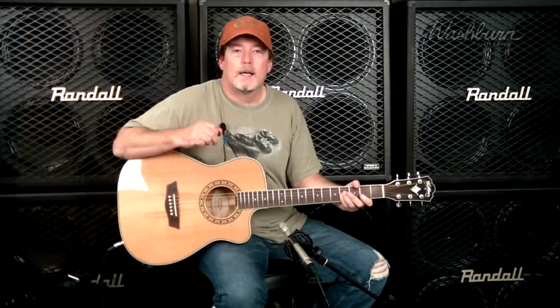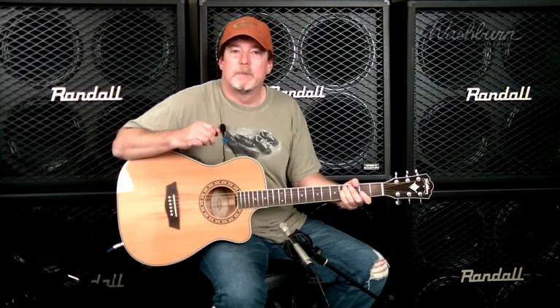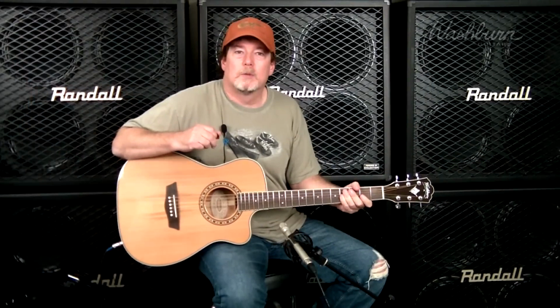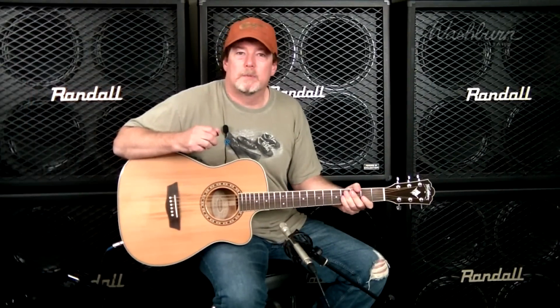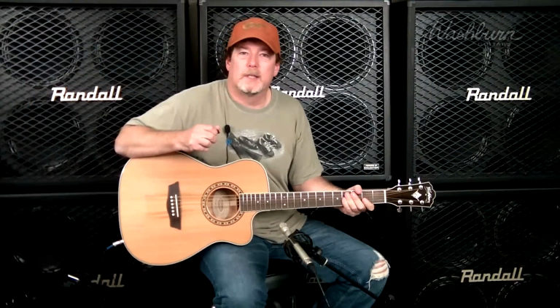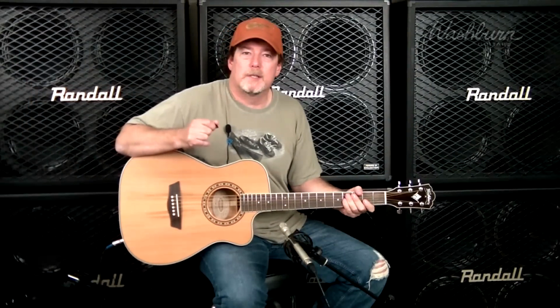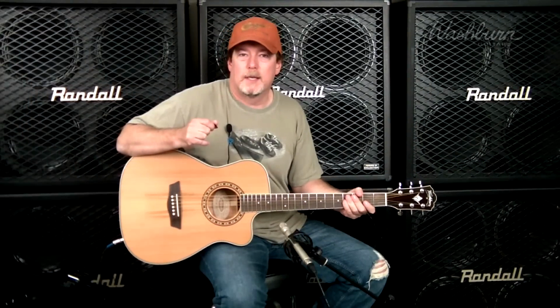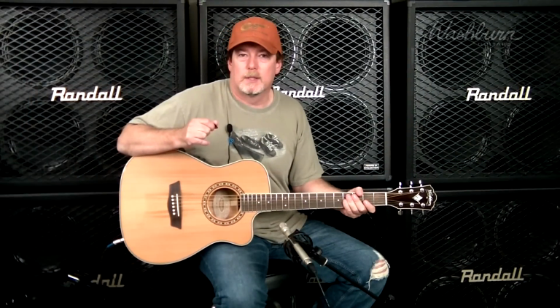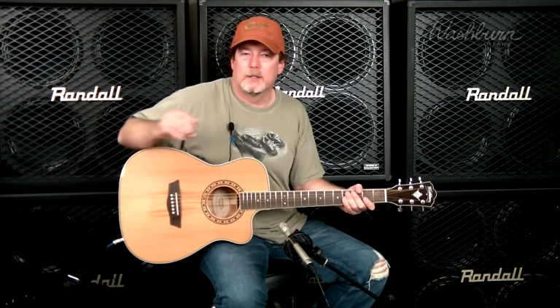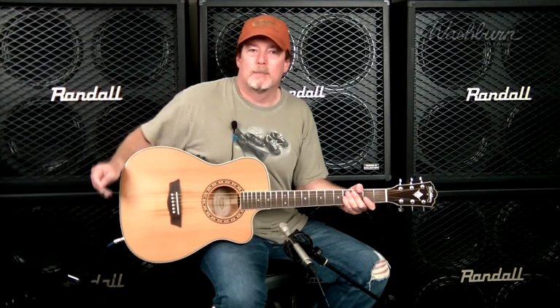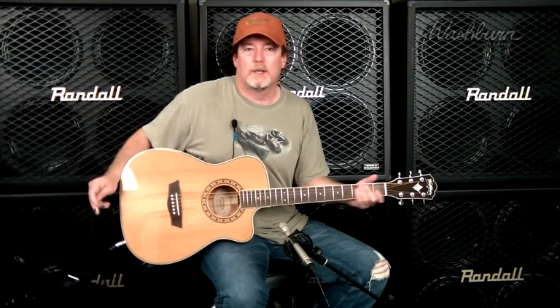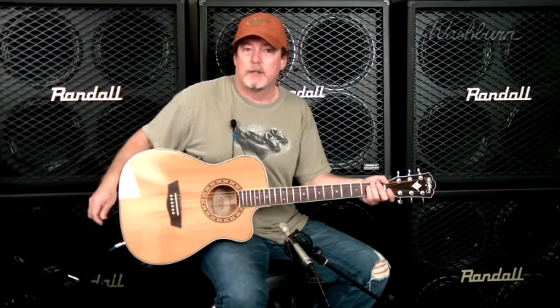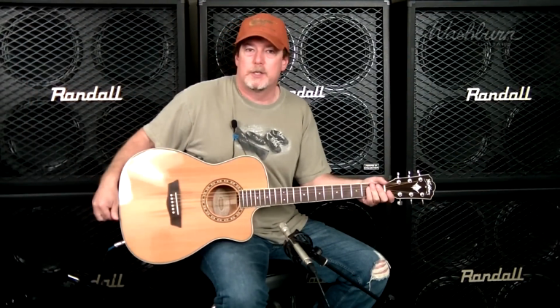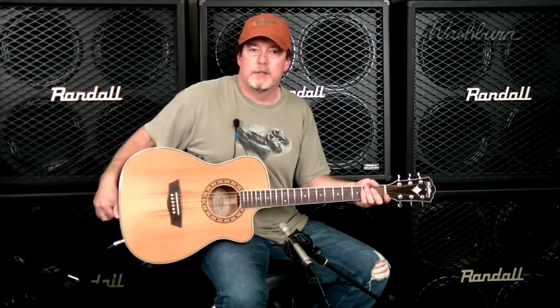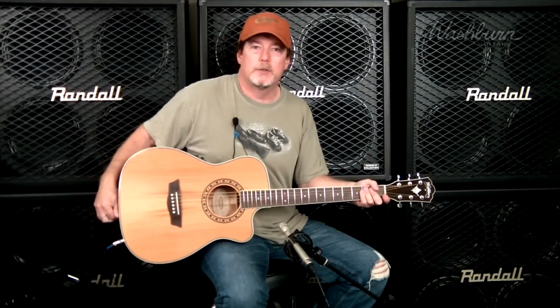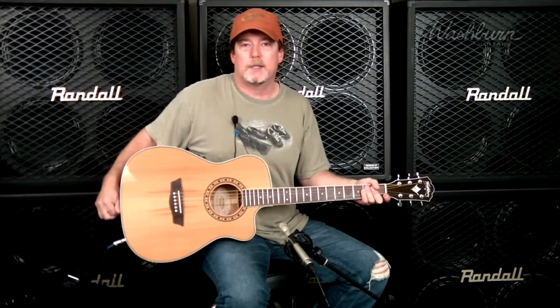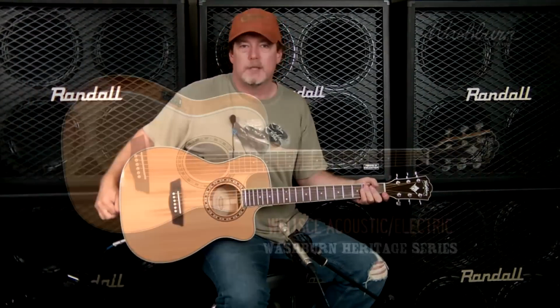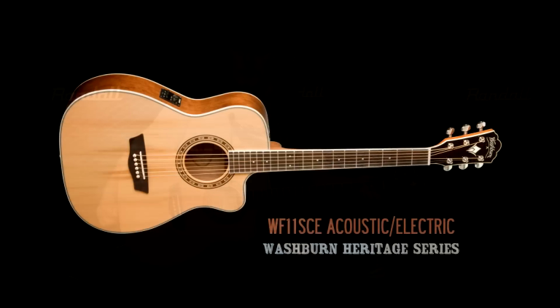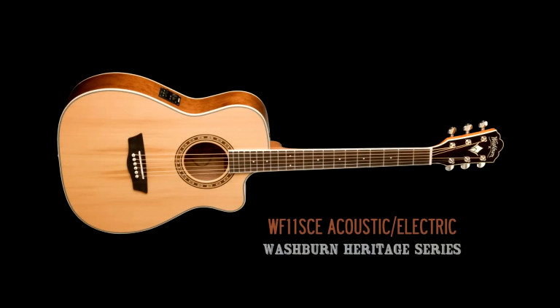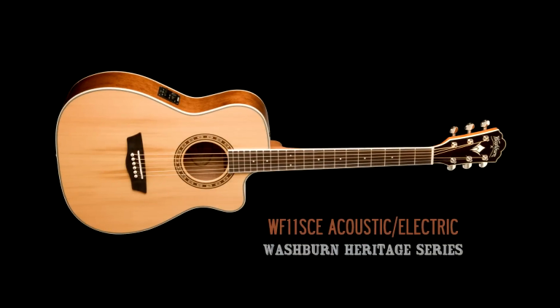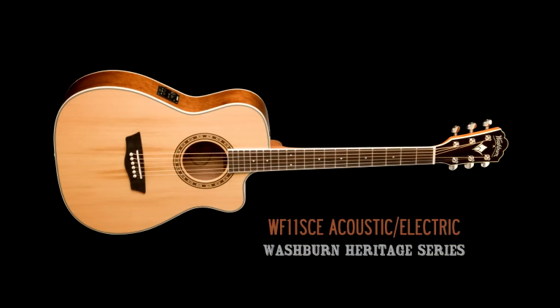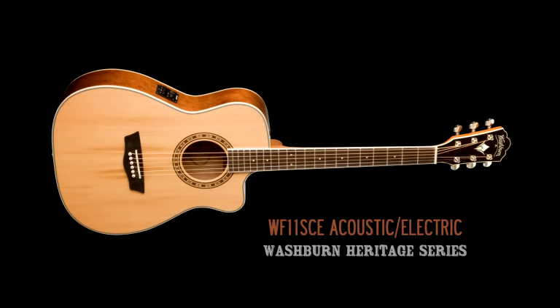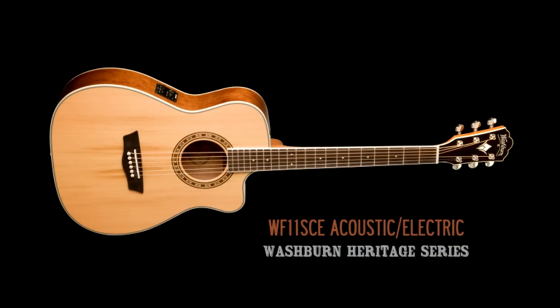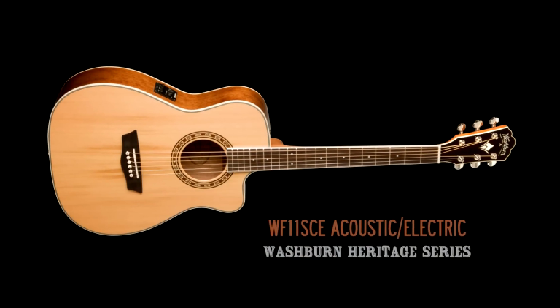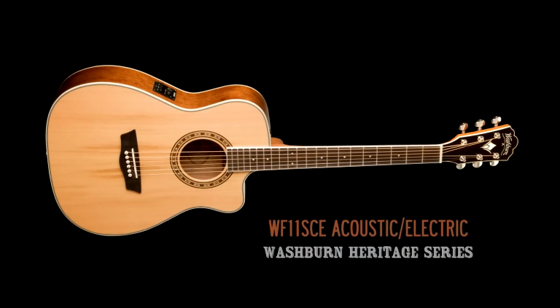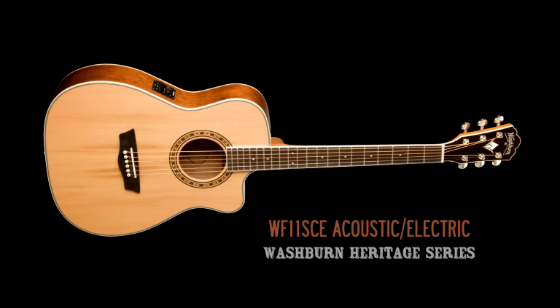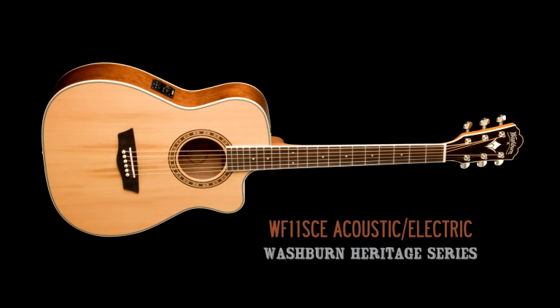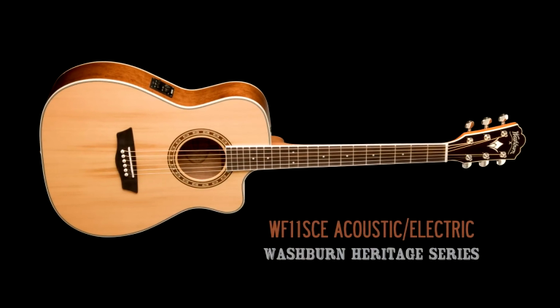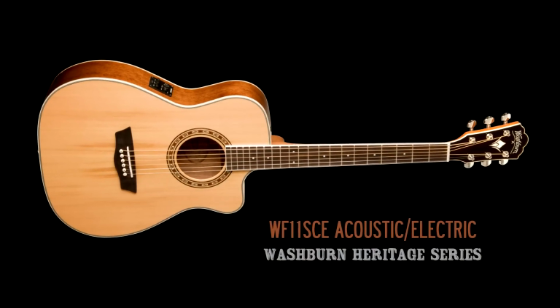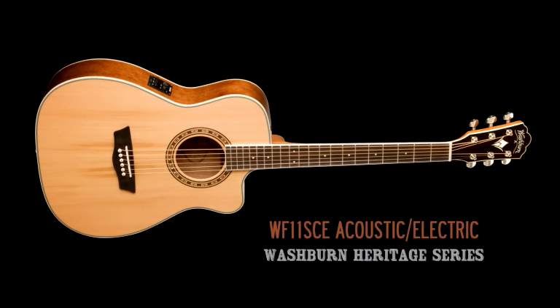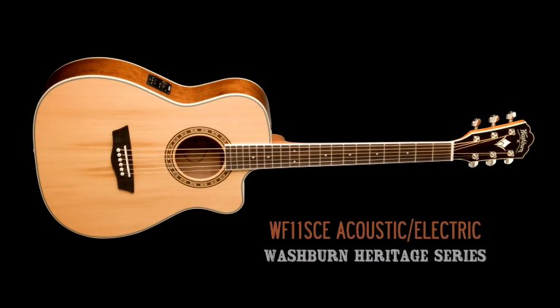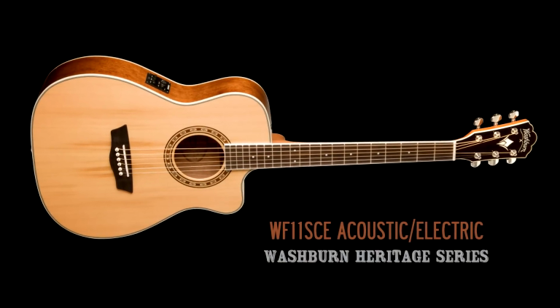Hi, this is Bill with Washburn Guitars and today we're going to take a look at a member of our Heritage Series of Acoustic Guitars. This is the WF11SCE, Acoustic Electric Folk-Sized Guitar.